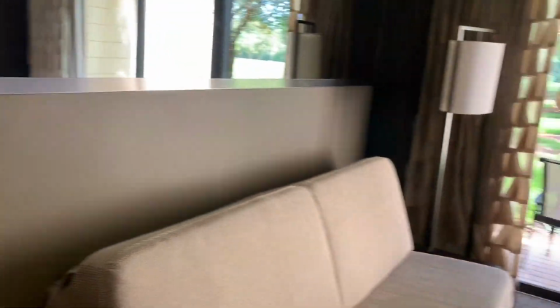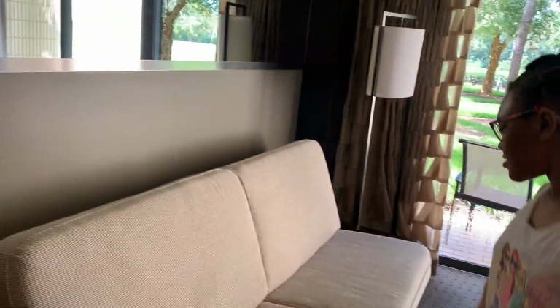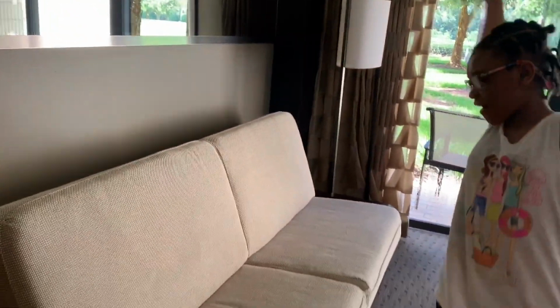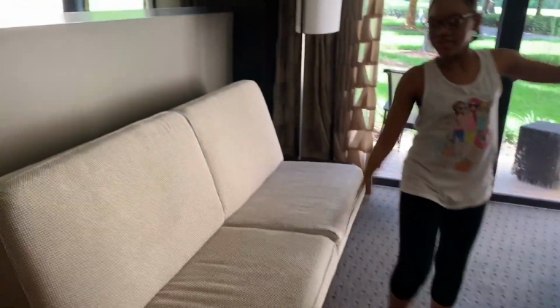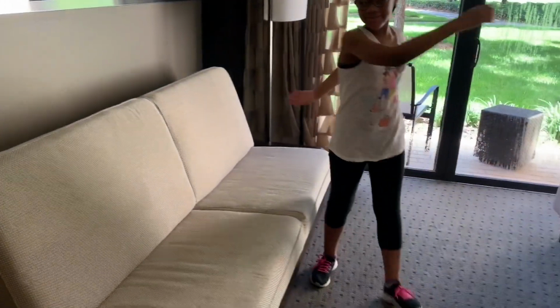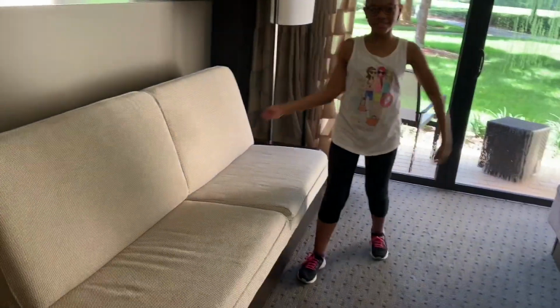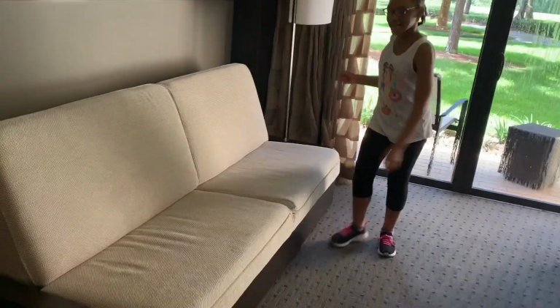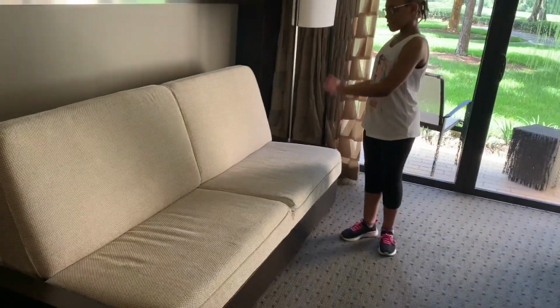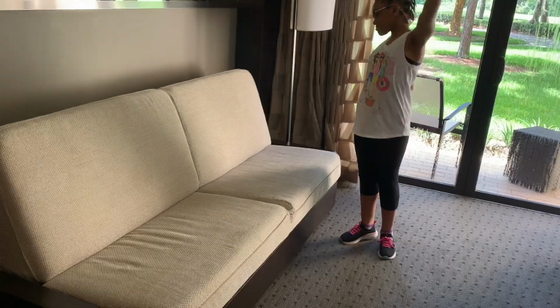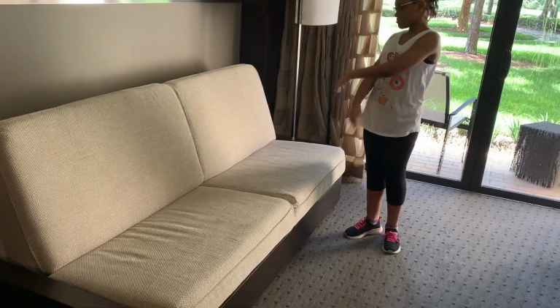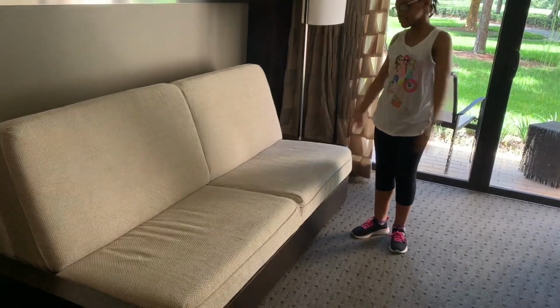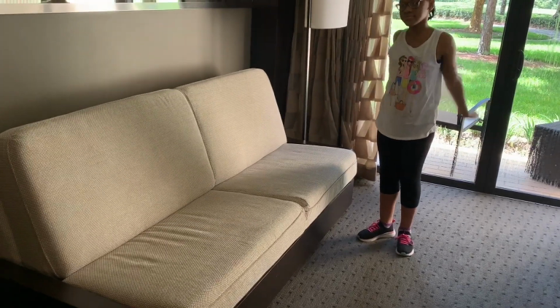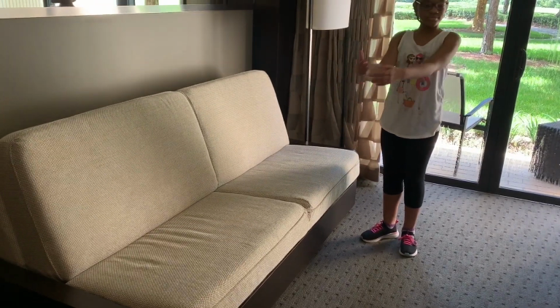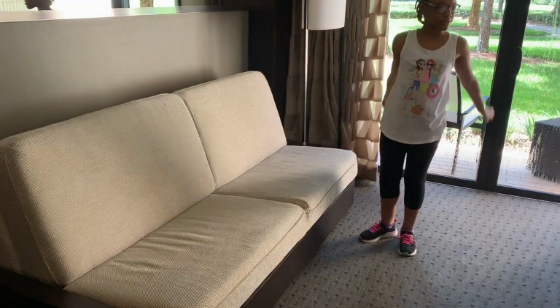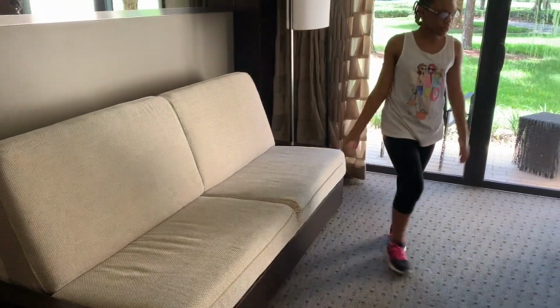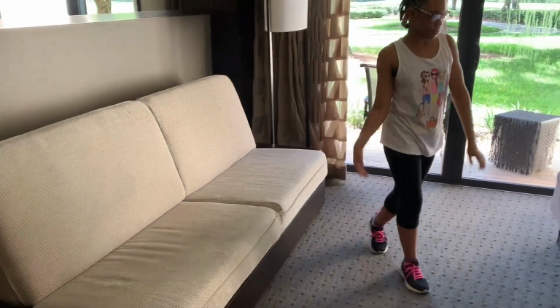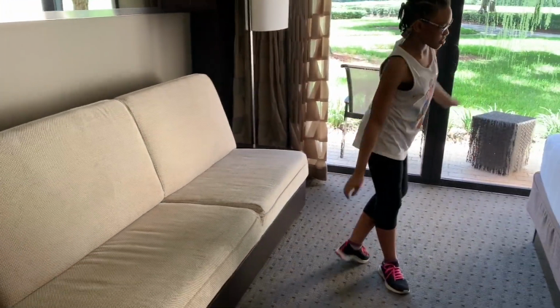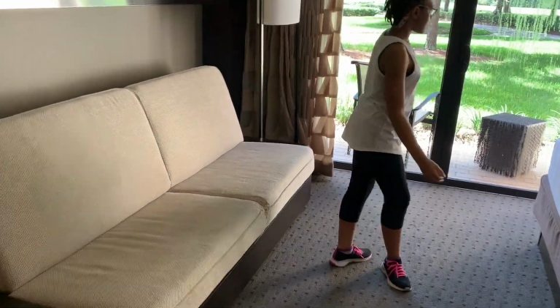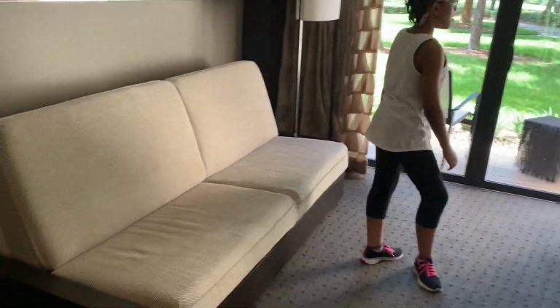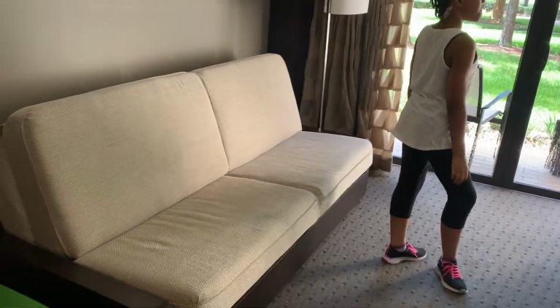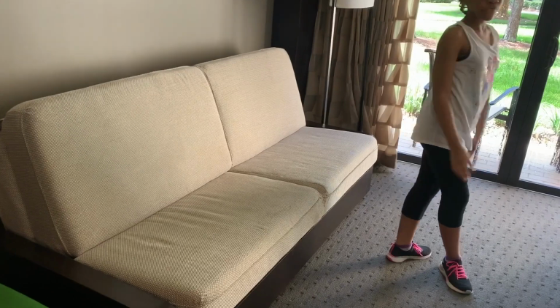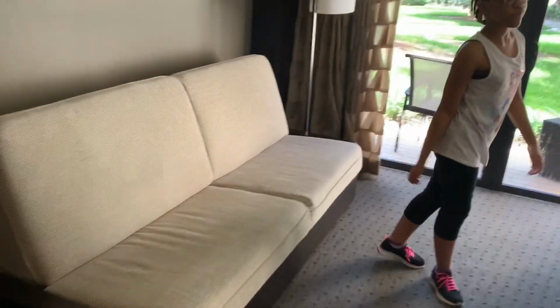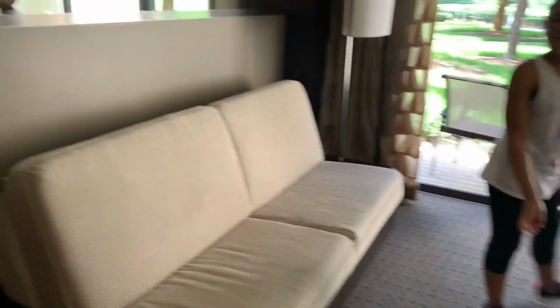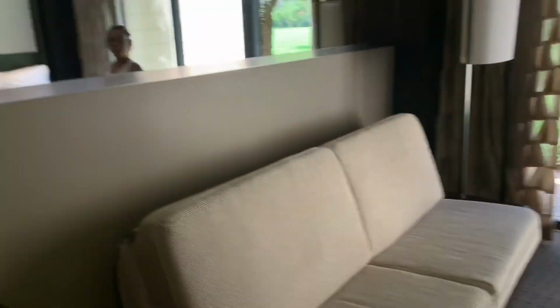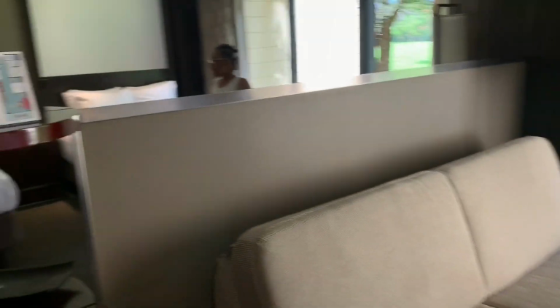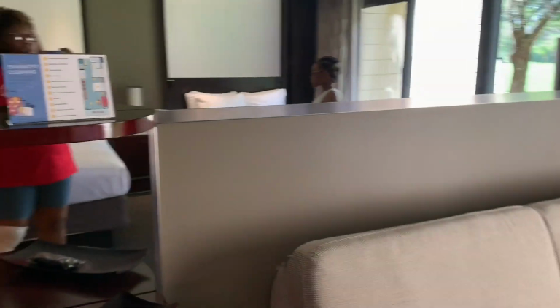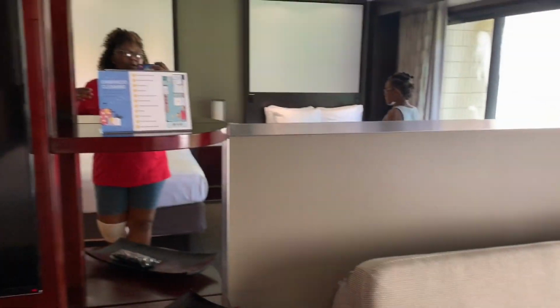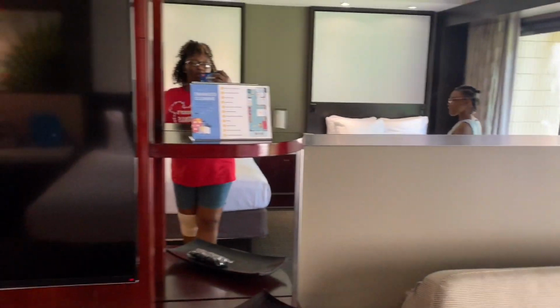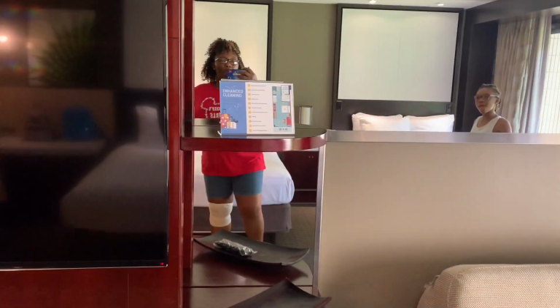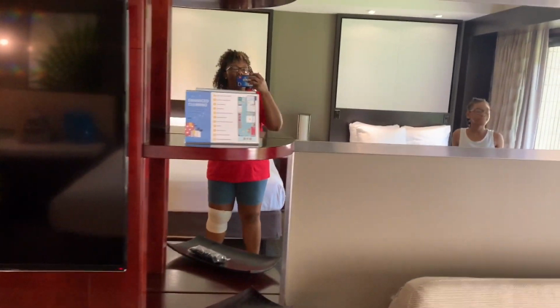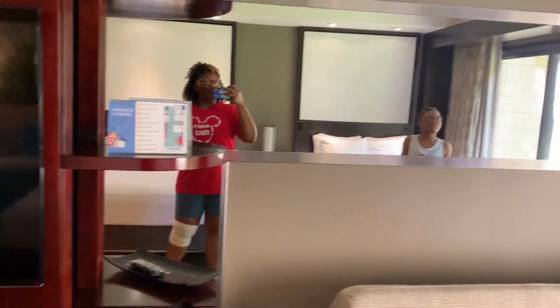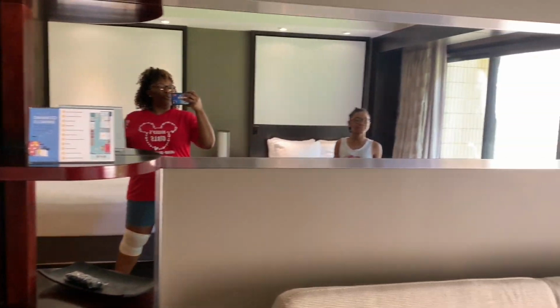Next we have the sofa. I think this sofa does lay out into a bed if need be, but we won't have to use that. Then there's another mirror that goes all the way across the room.